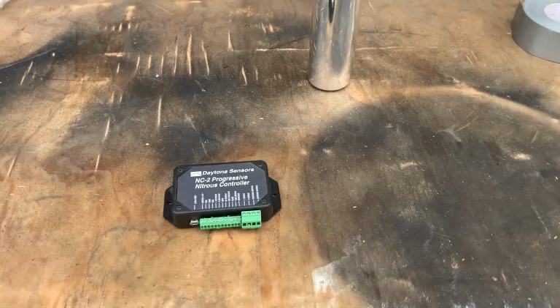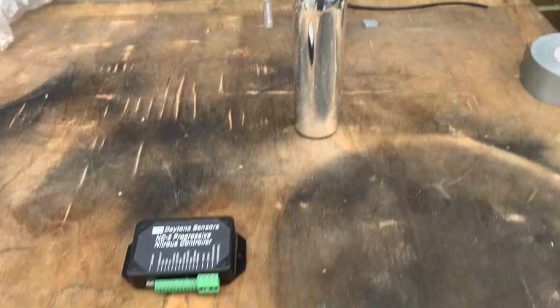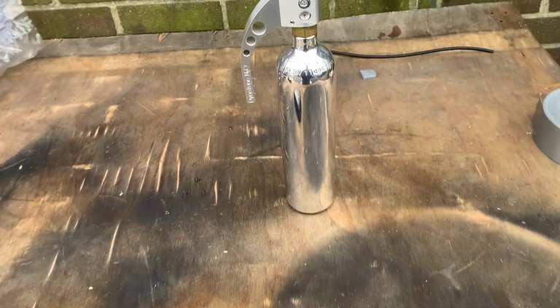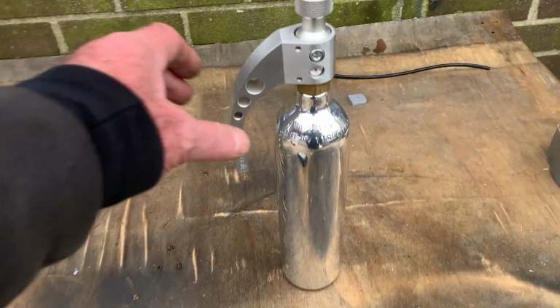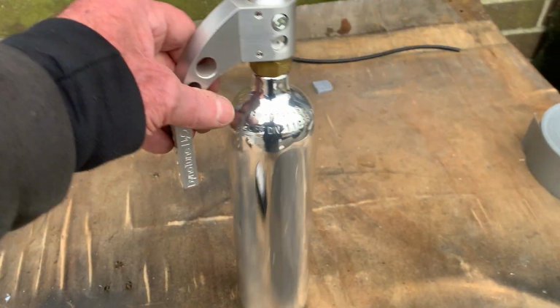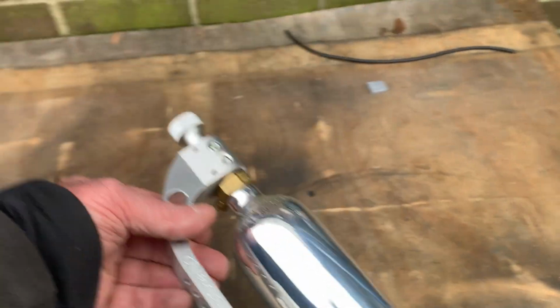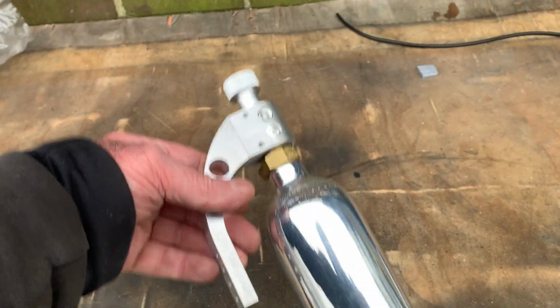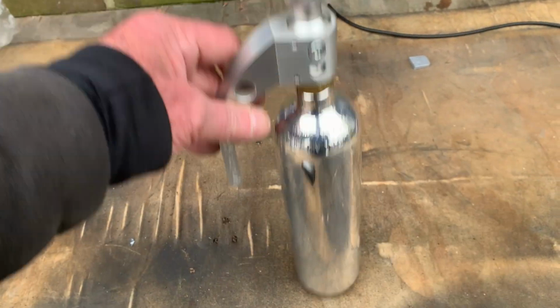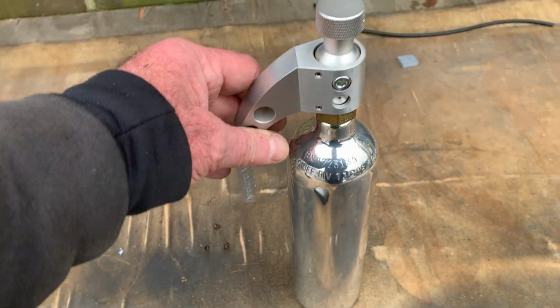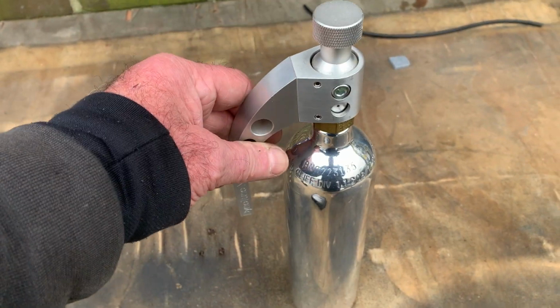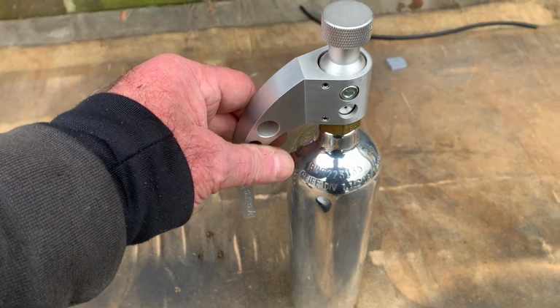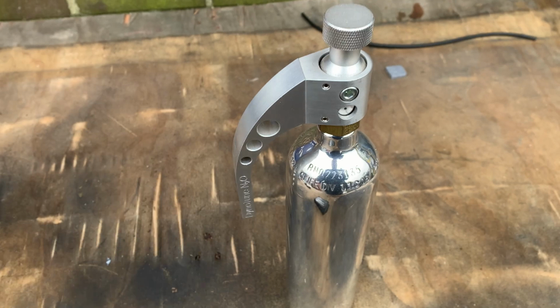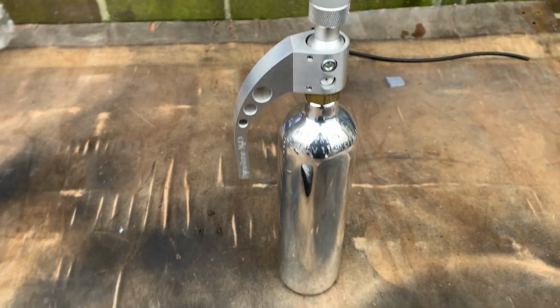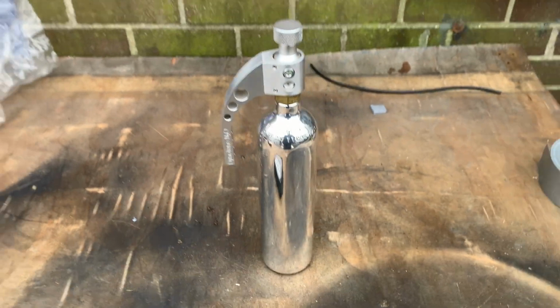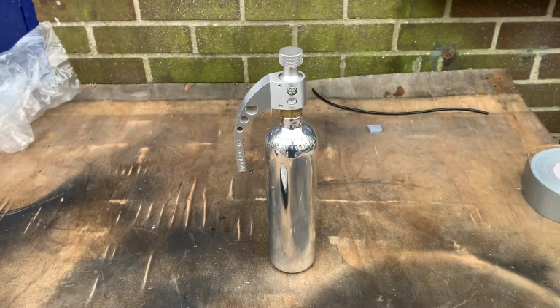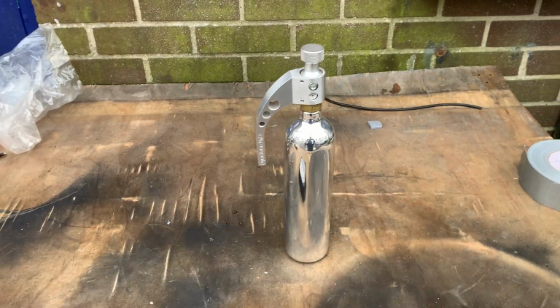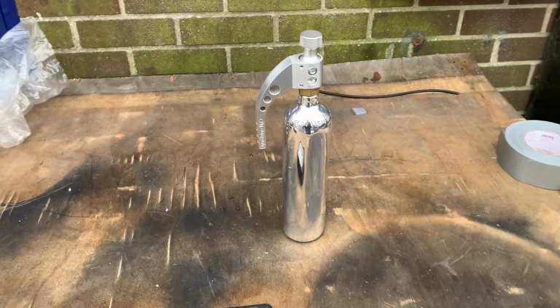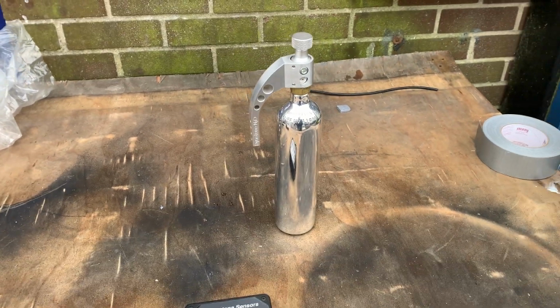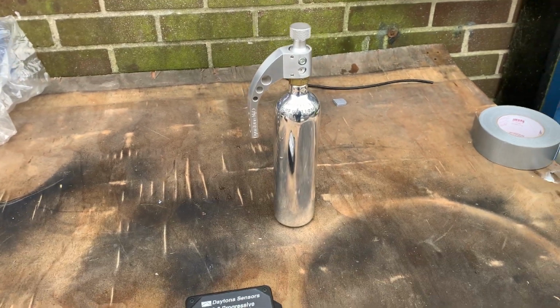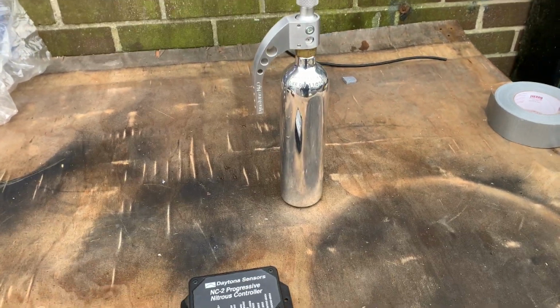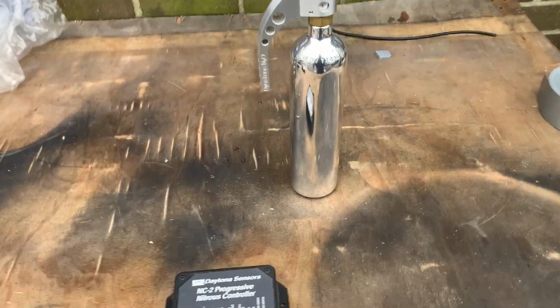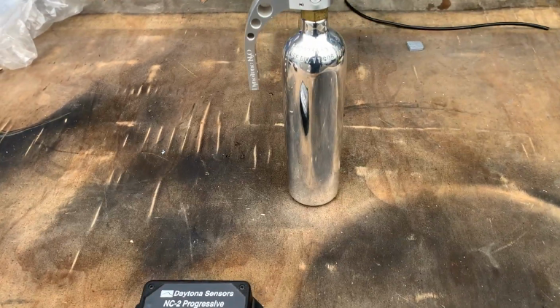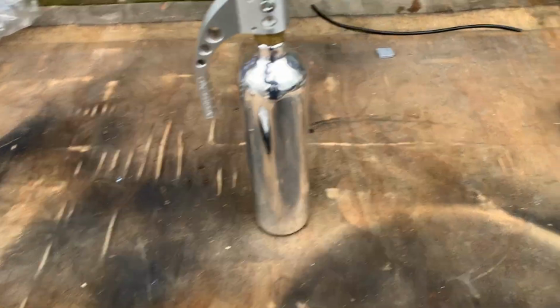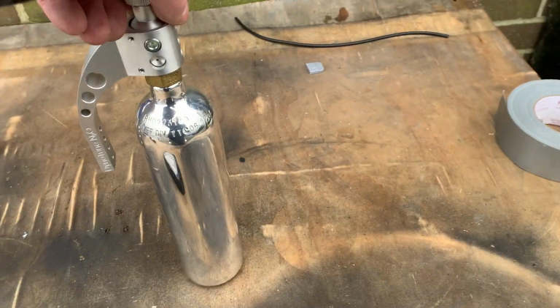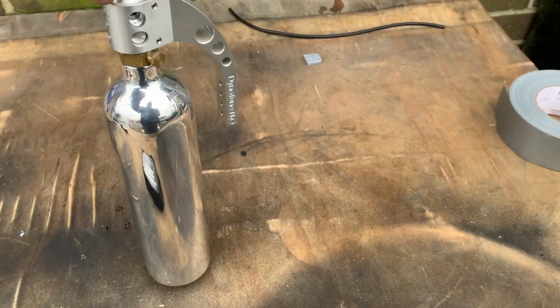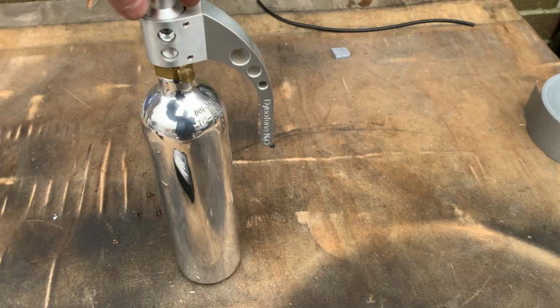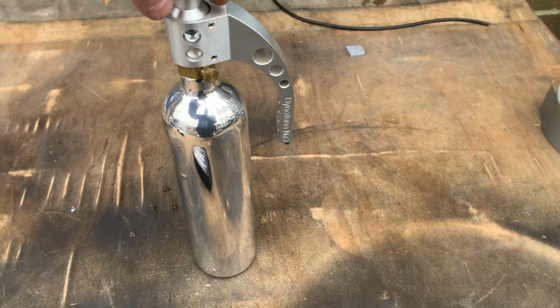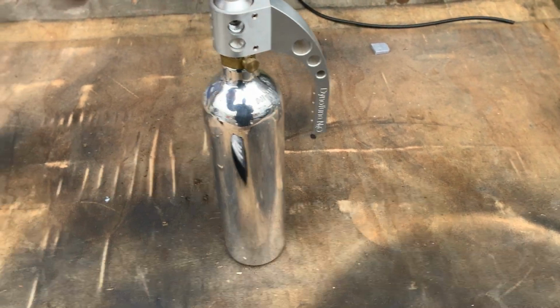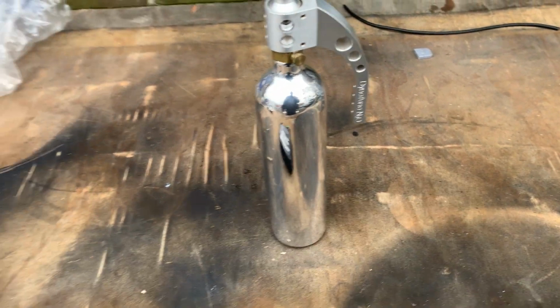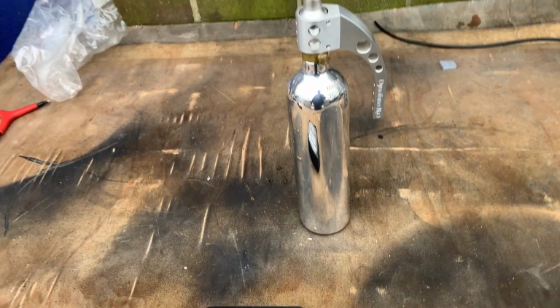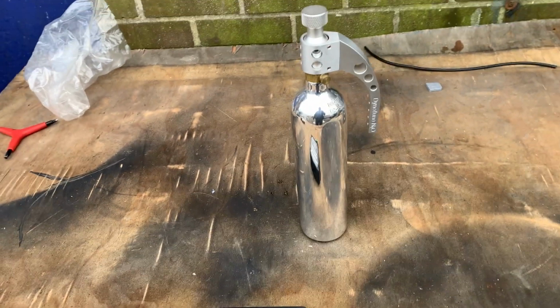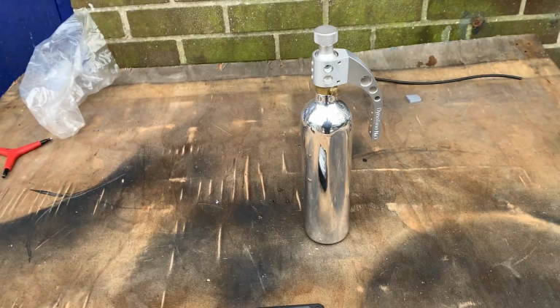Okay, you can see here, this is a nitrous bottle kit we do. We do different size jets — 30 horsepower, 40 horsepower, whatever you like. Or we do the wet as well. This is a dry nitrous, which basically means on the average bike you don't actually need to do any high-tech stuff at all.